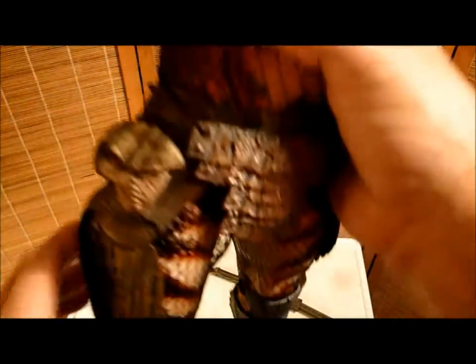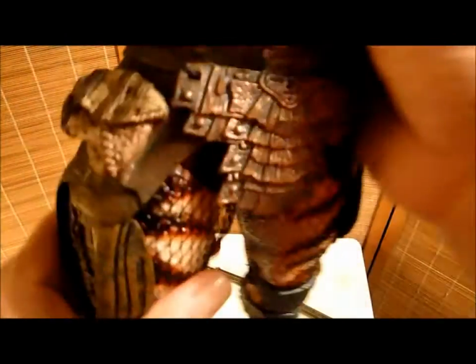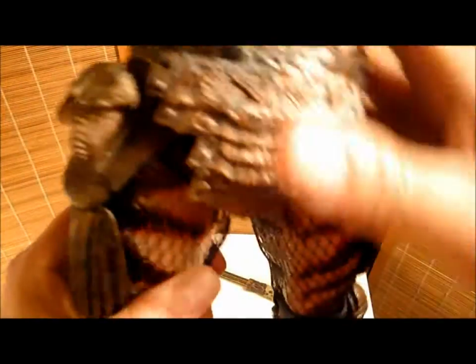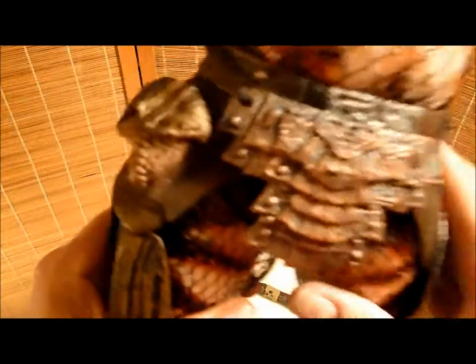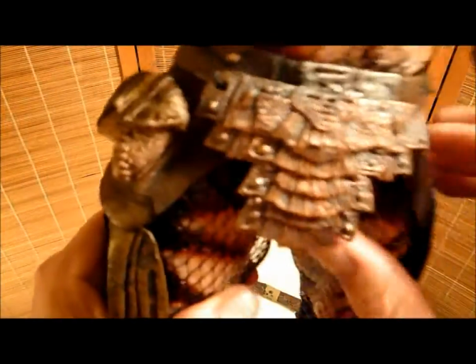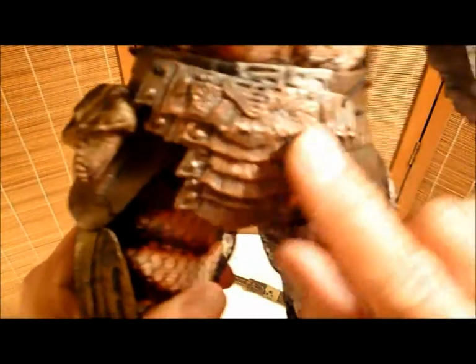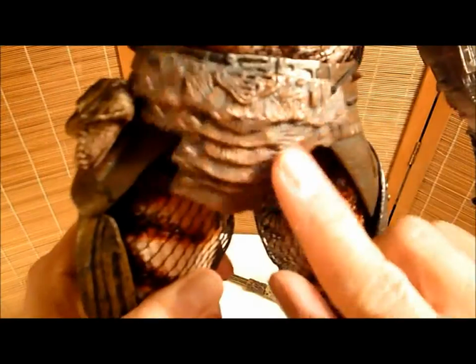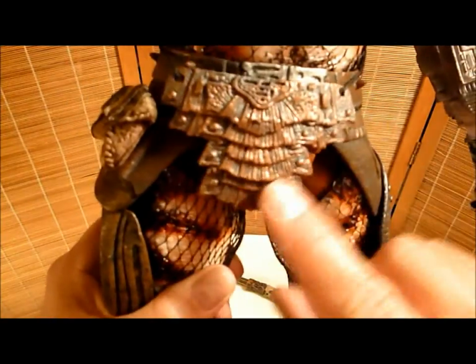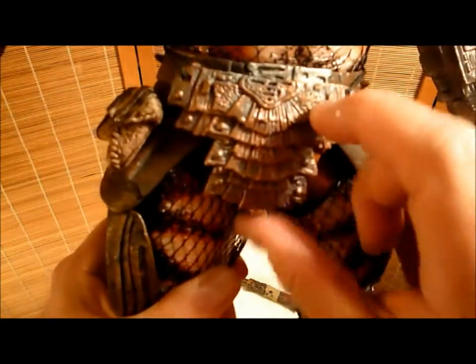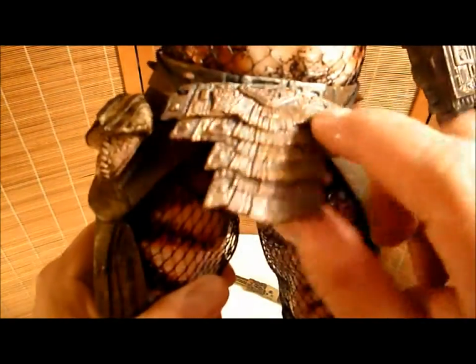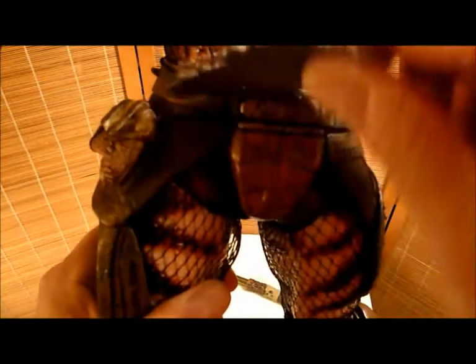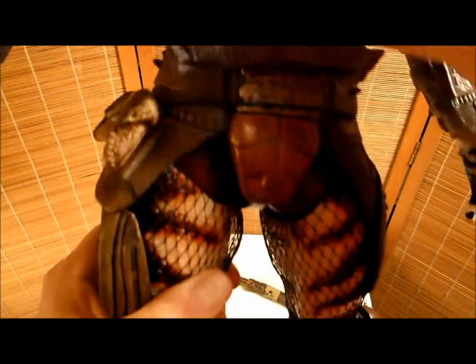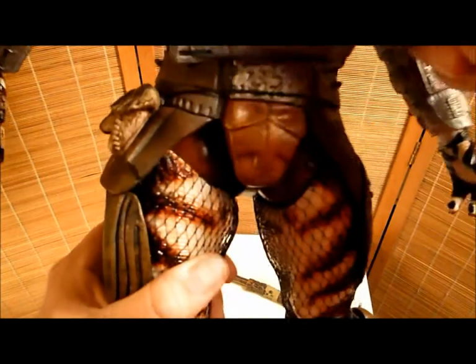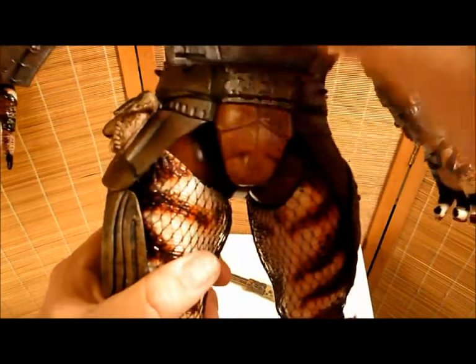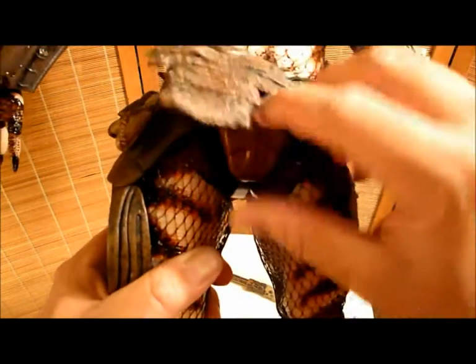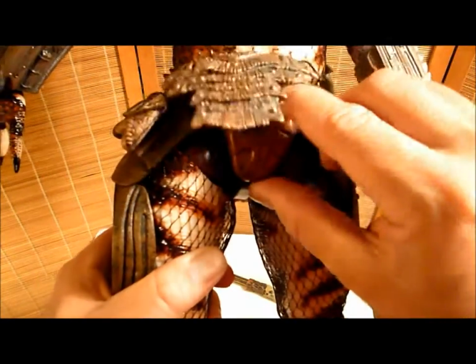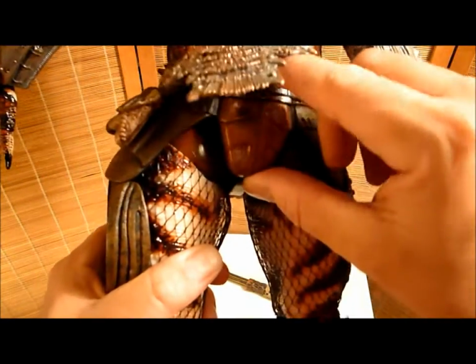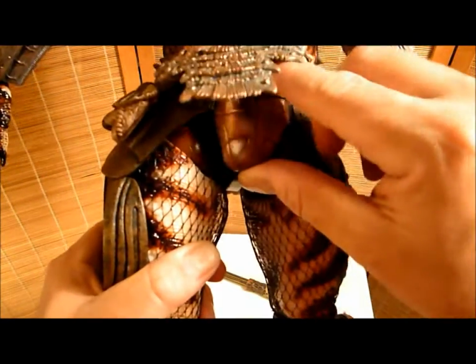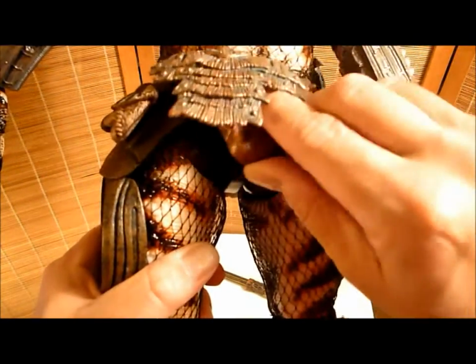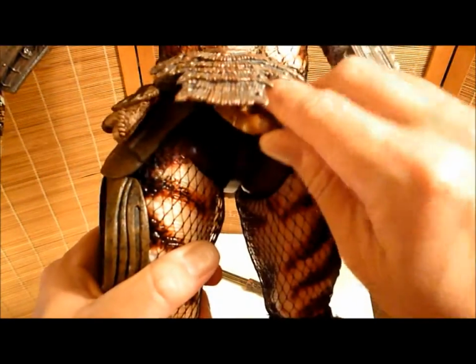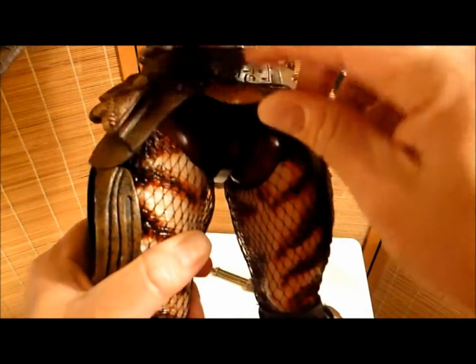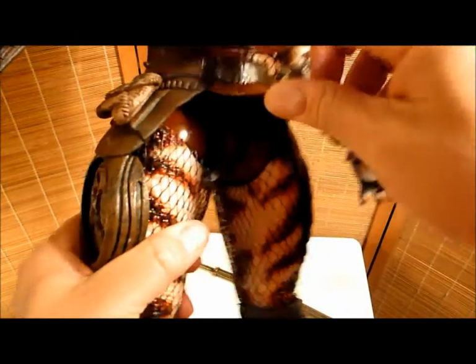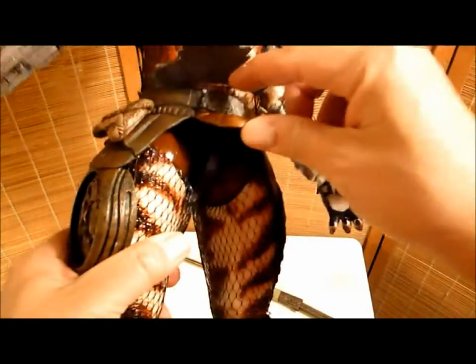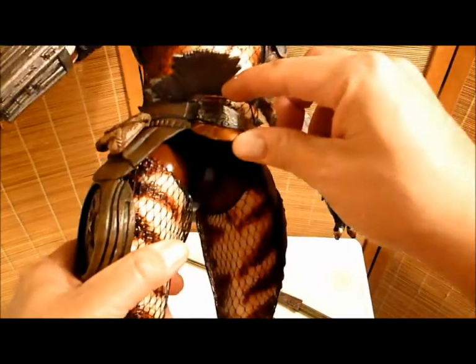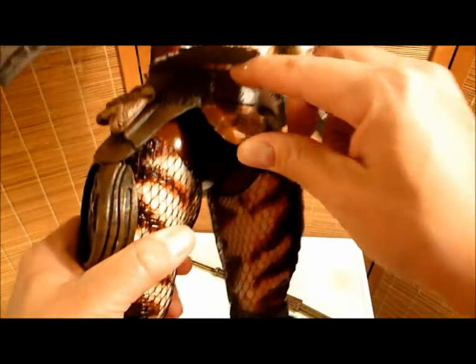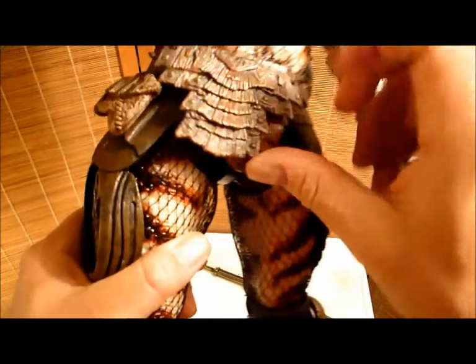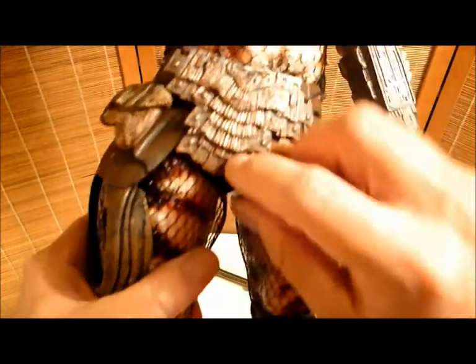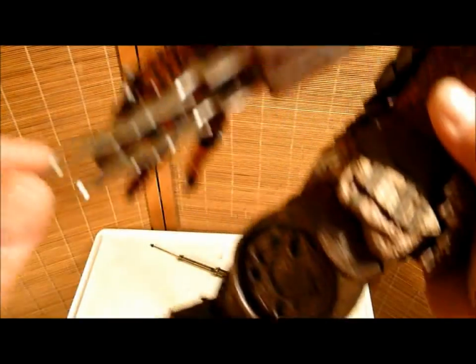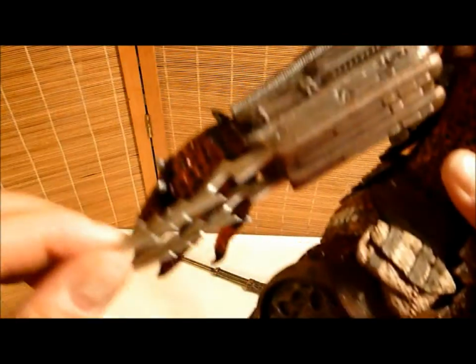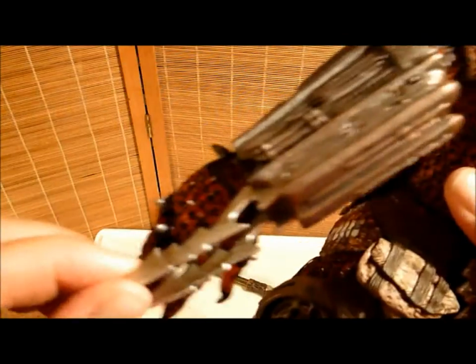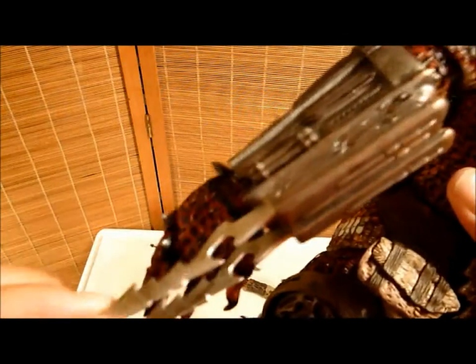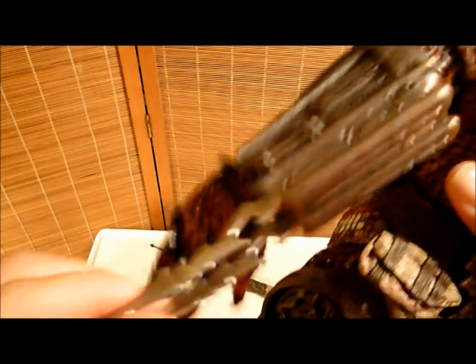He has this cool thing — whoa! There's Predator's cup. He wears a cup. What's under there? It's too dark to see. Check out these knives.